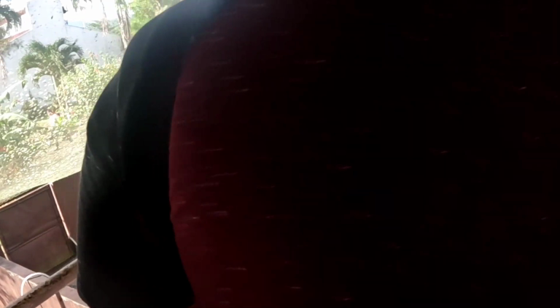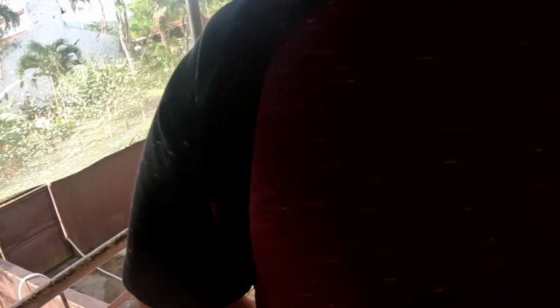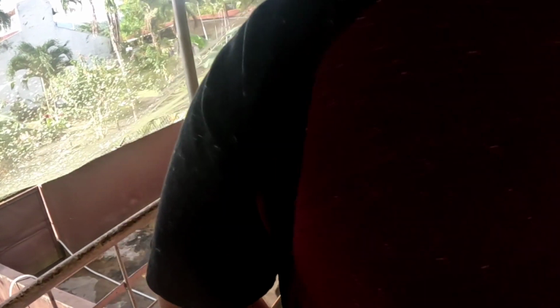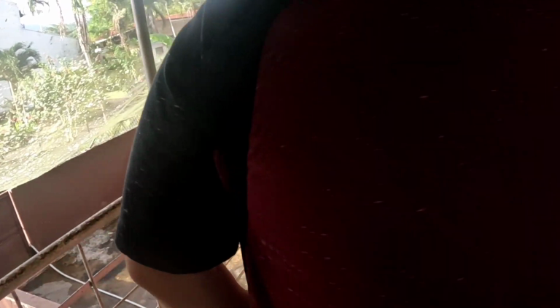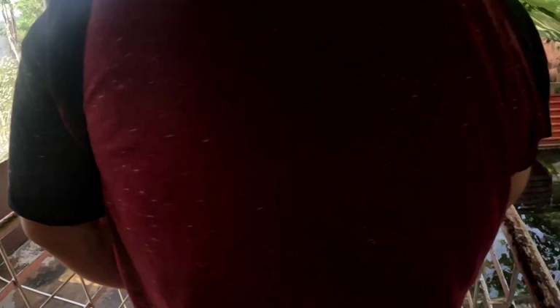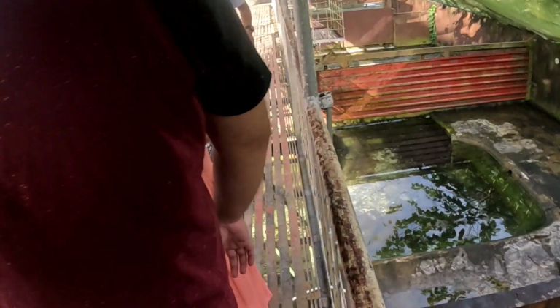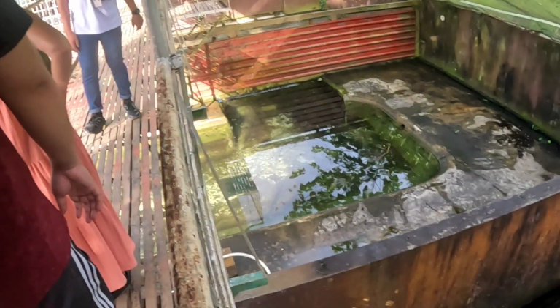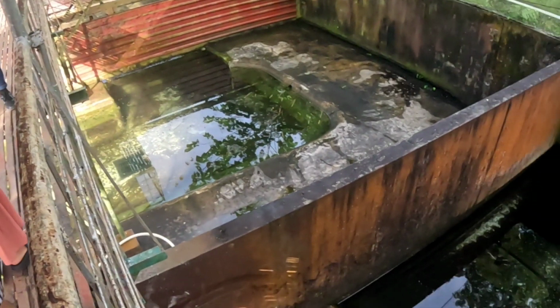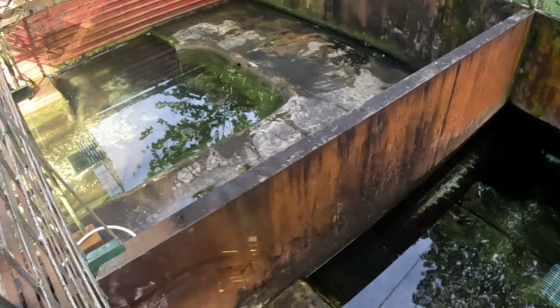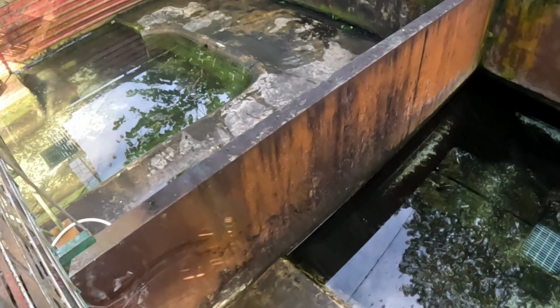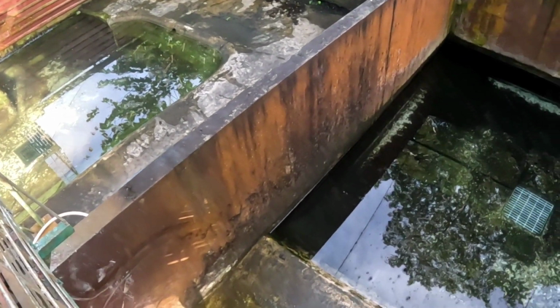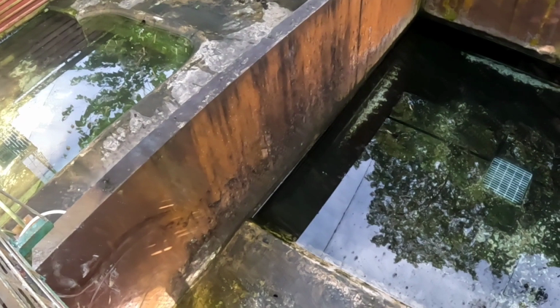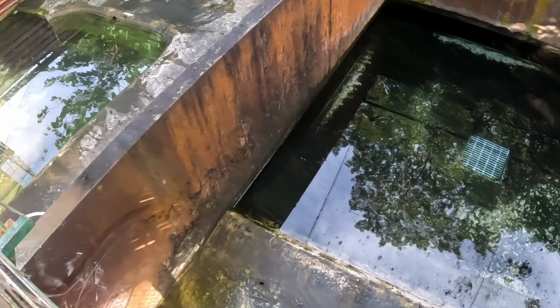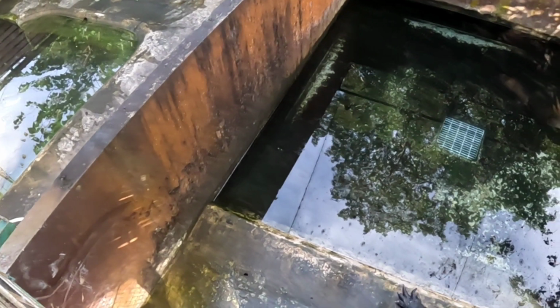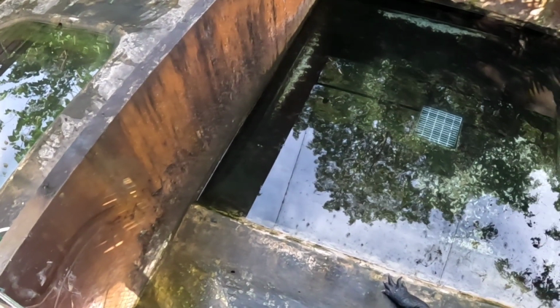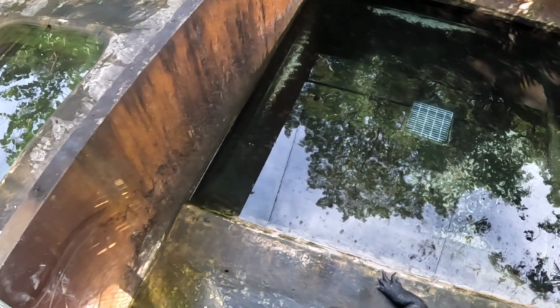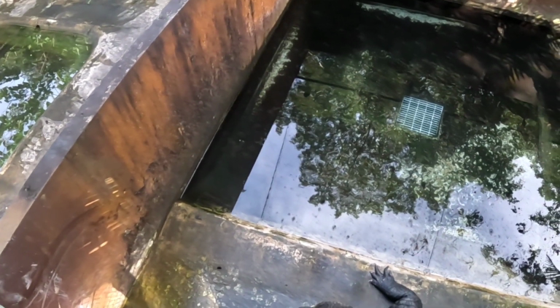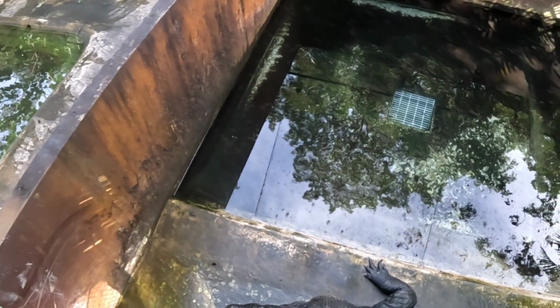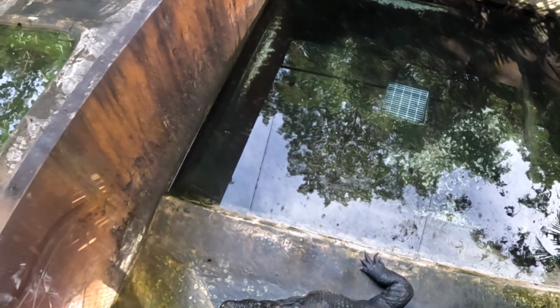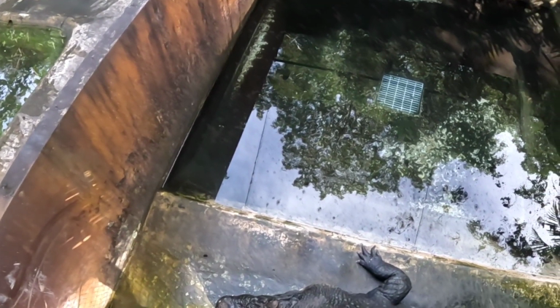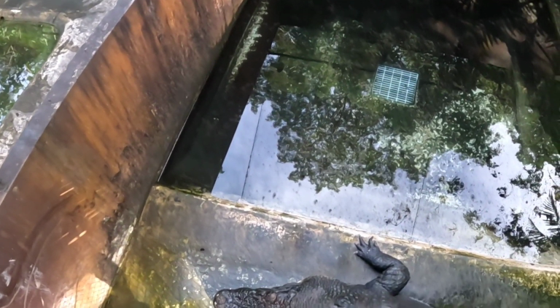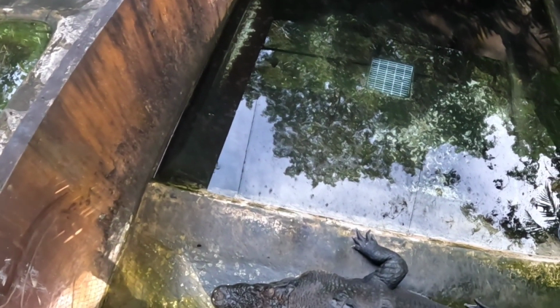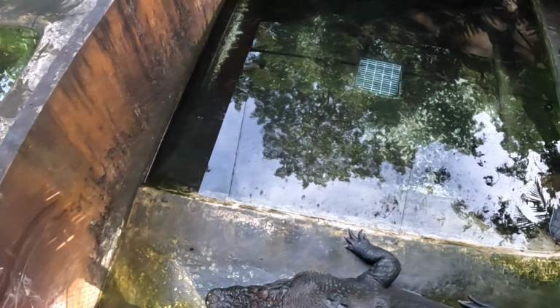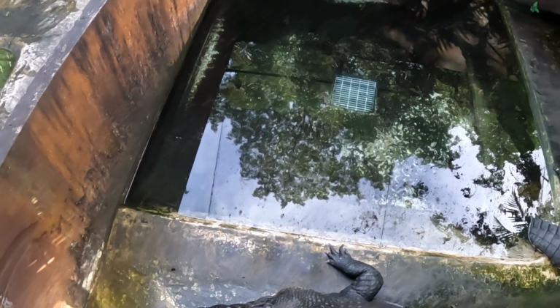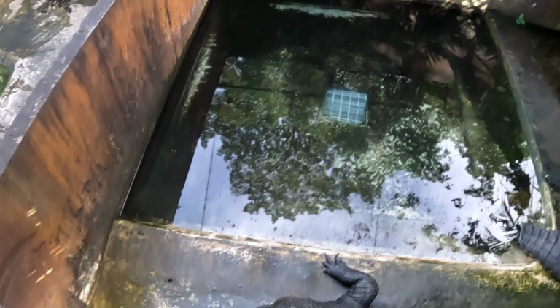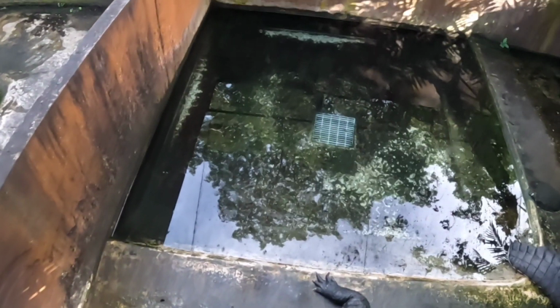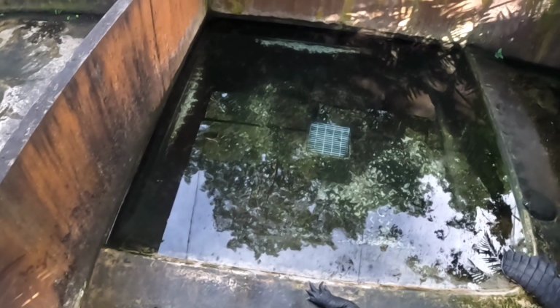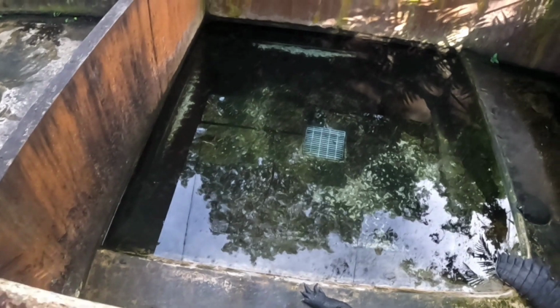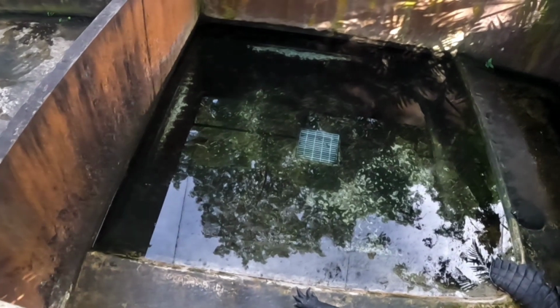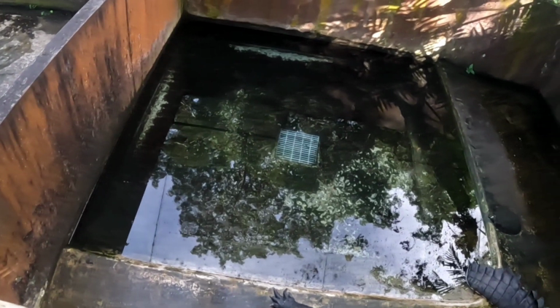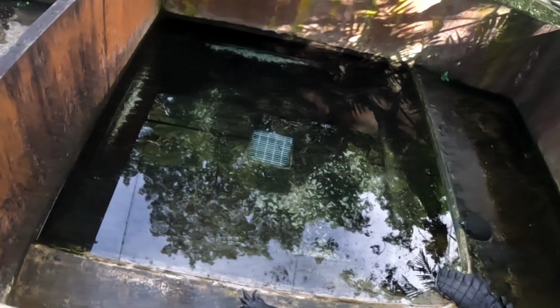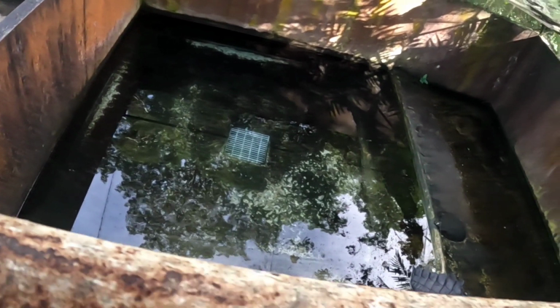So everyone, welcome to the place of the big crocs. The first big croc on your right side is Aklan. Aklan is the main saltwater croc and is approximately 16 to 17 years old.